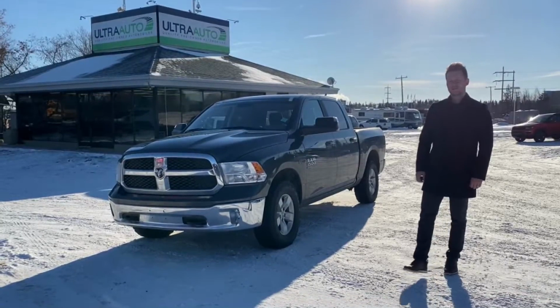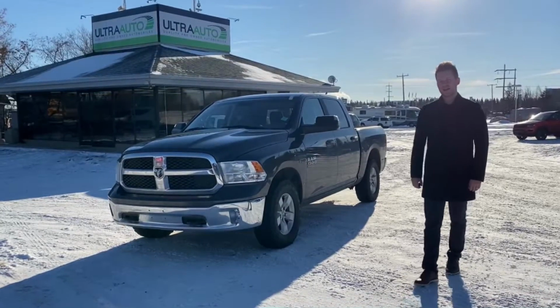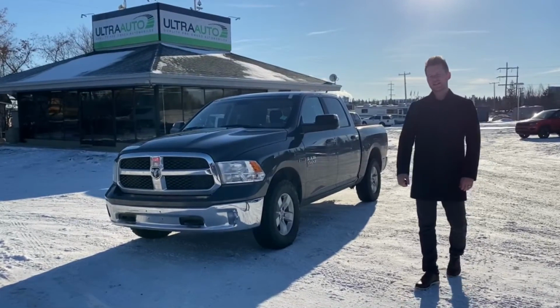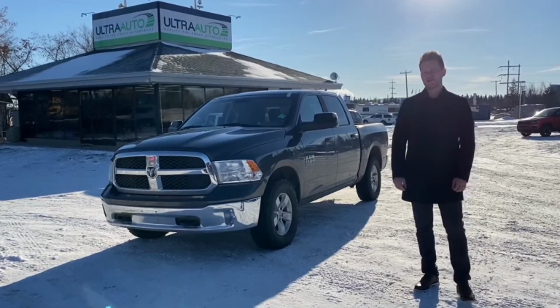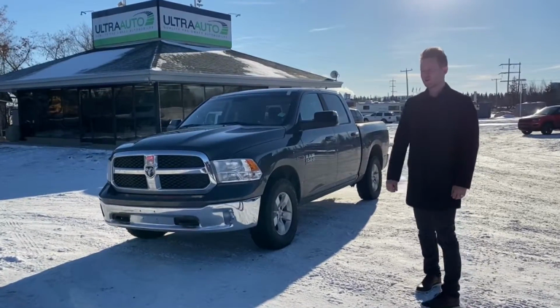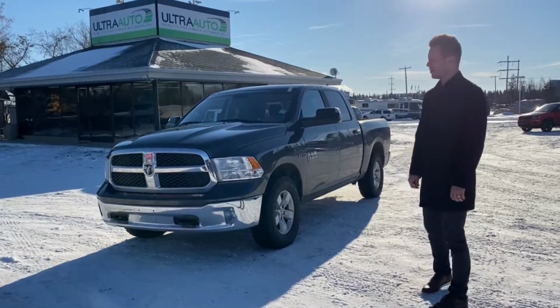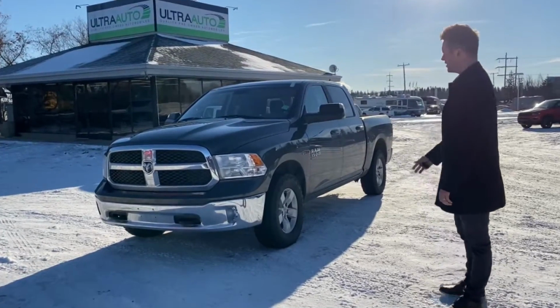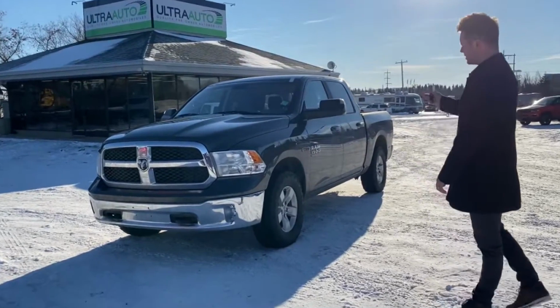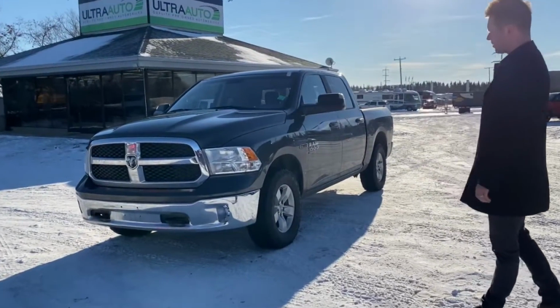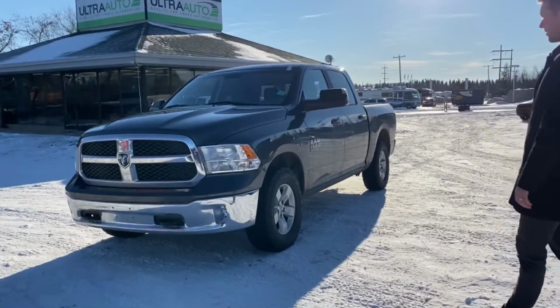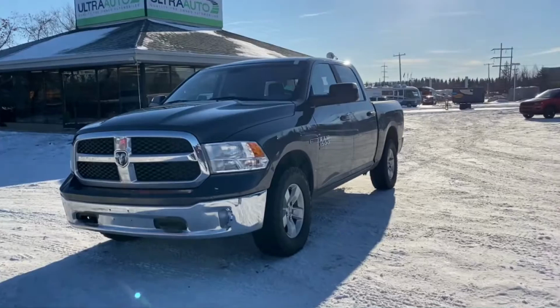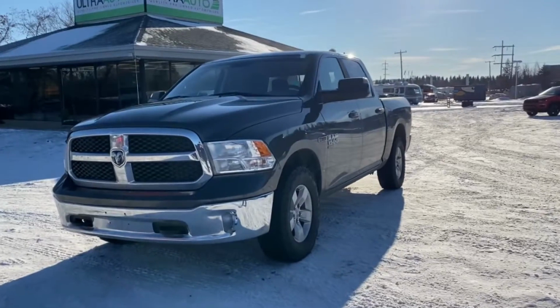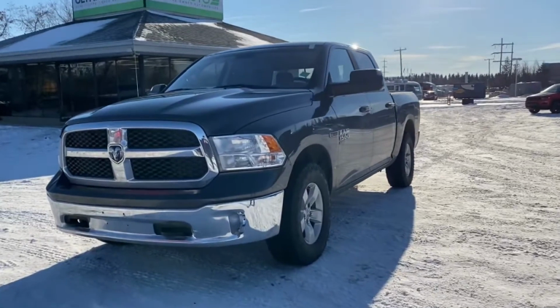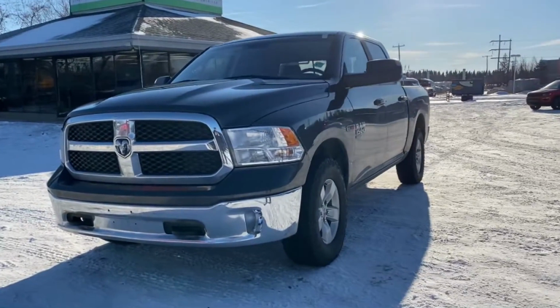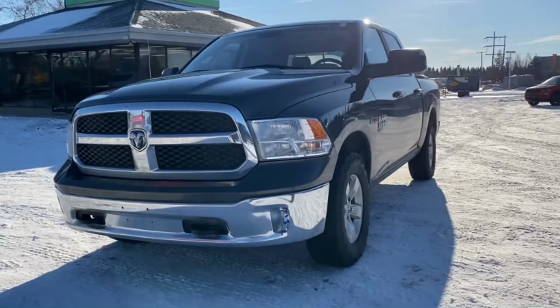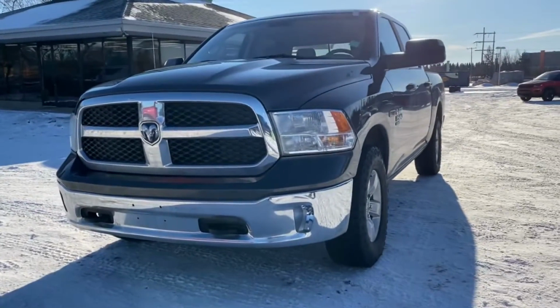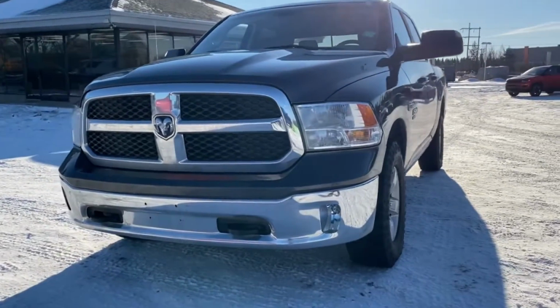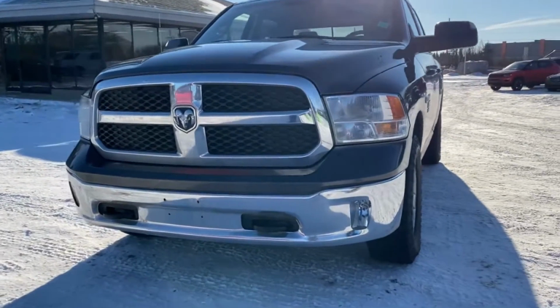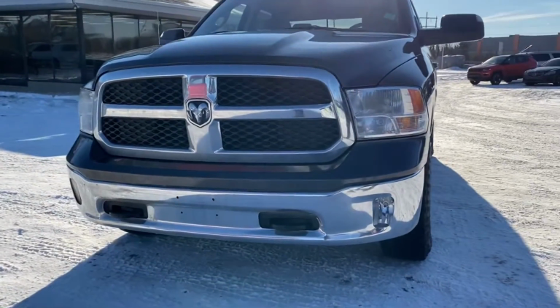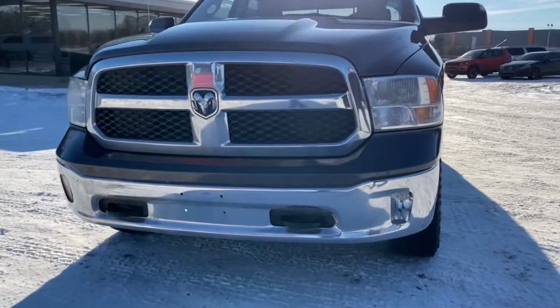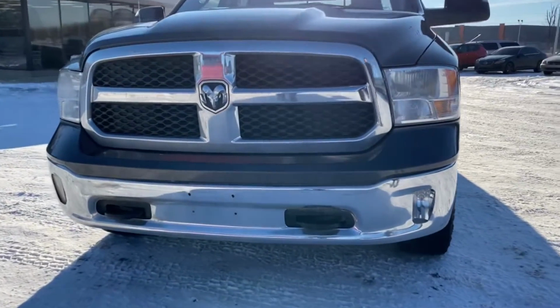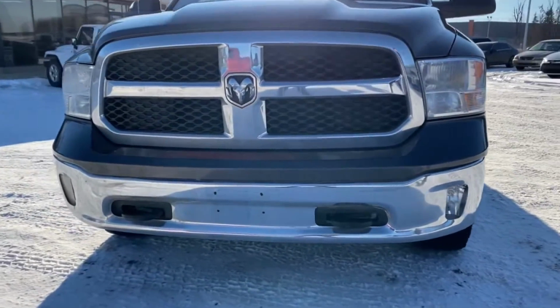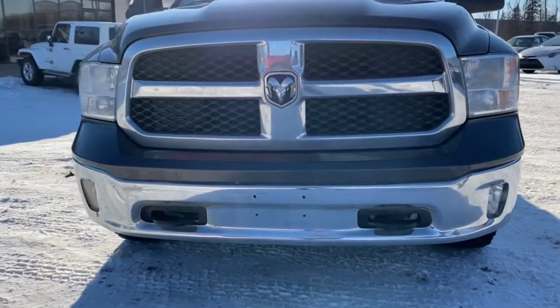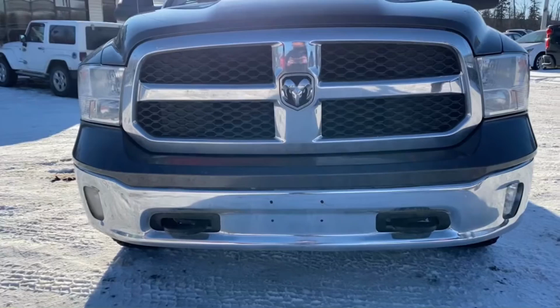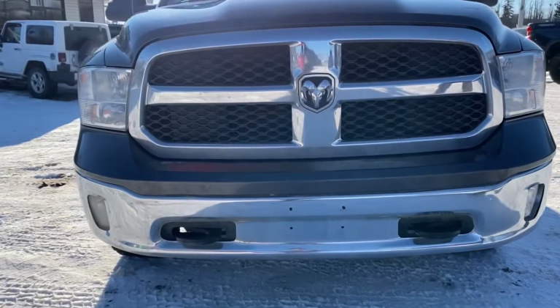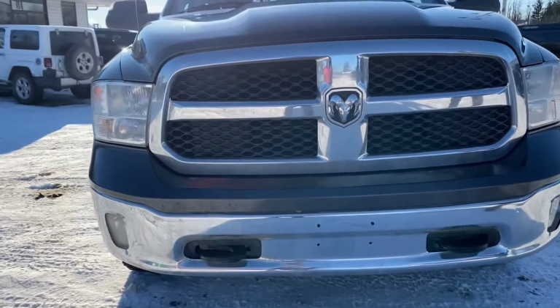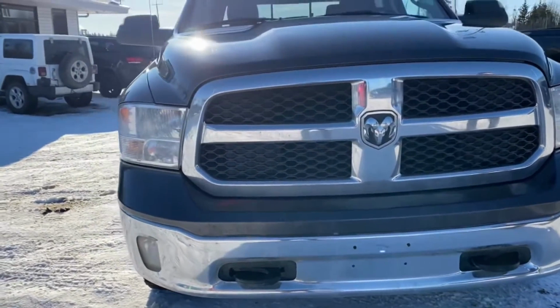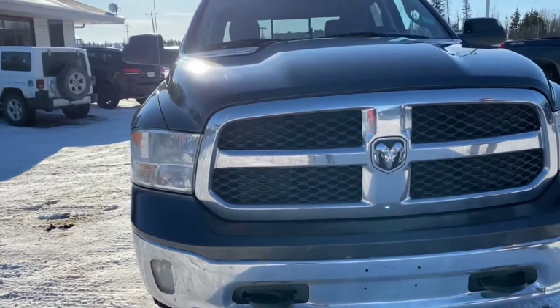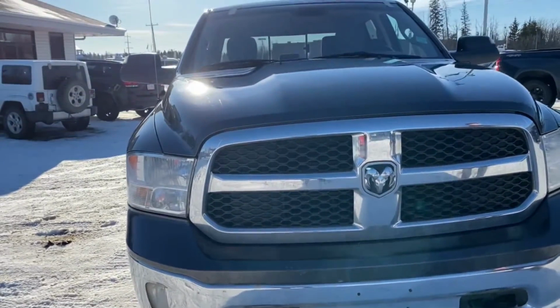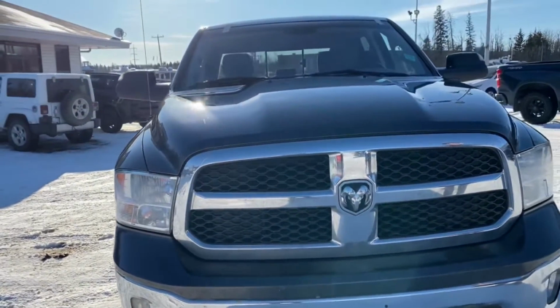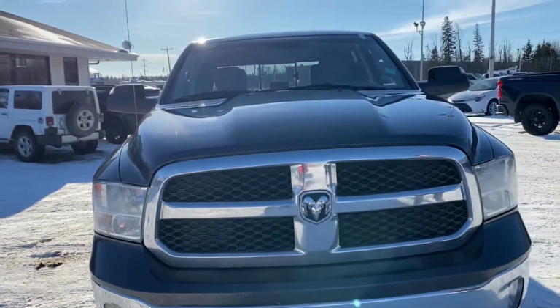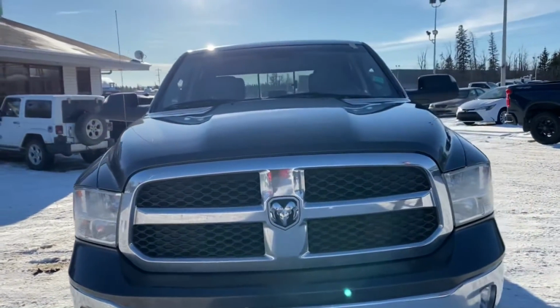Hey guys, Adam here at Ultra Auto. Today we're doing a walk around on our 2019 RAM 1500 Eco Diesel. It's an SLT. Coming to the front, you'll notice the chrome bumpers and chrome grille — that's all part of the SLT package.